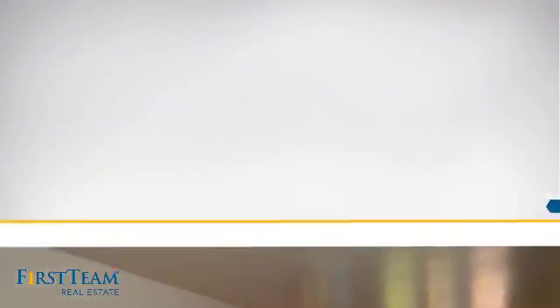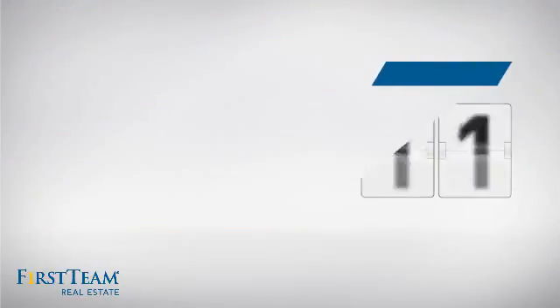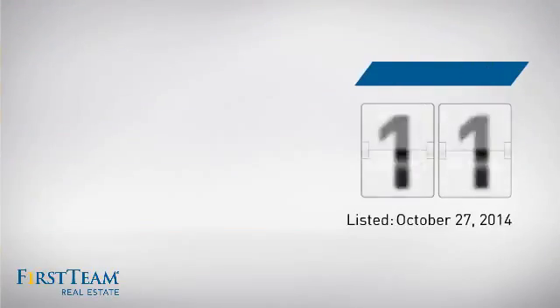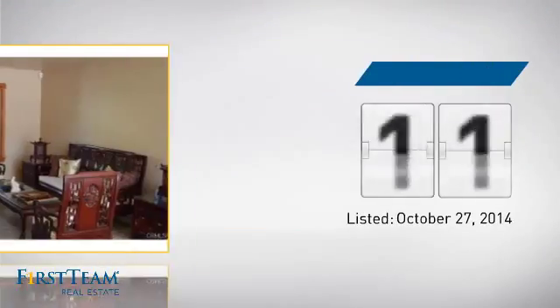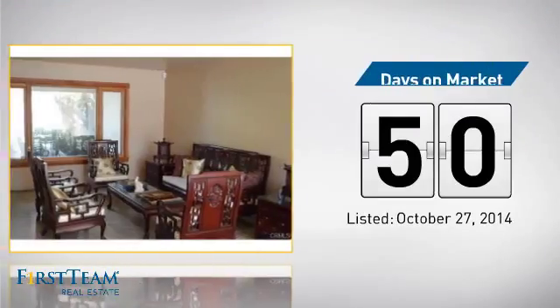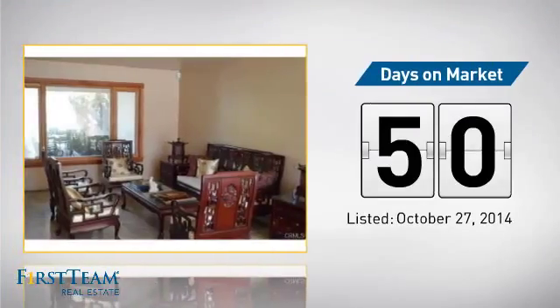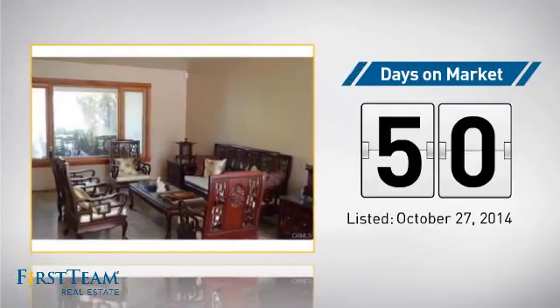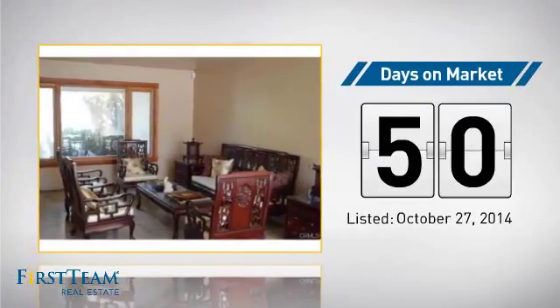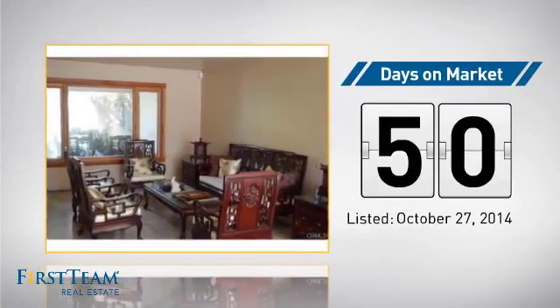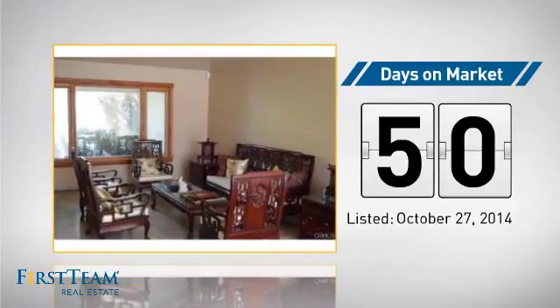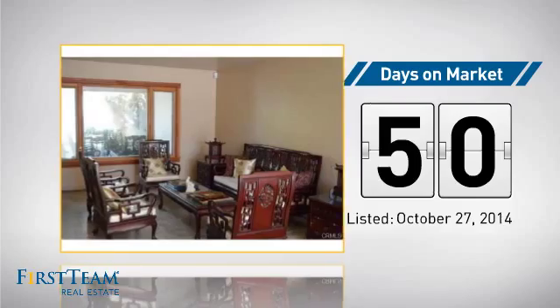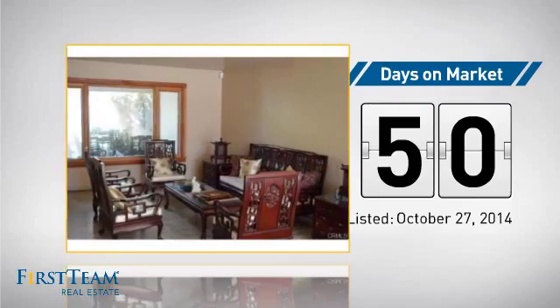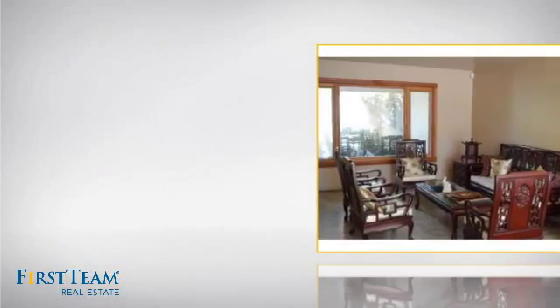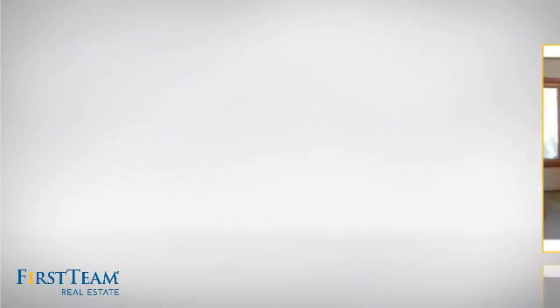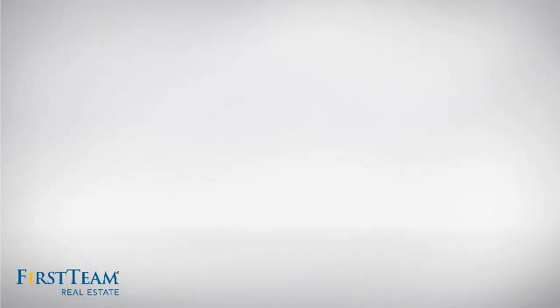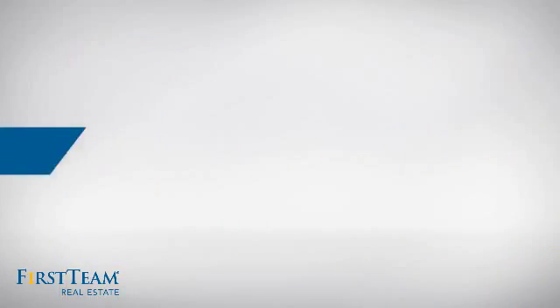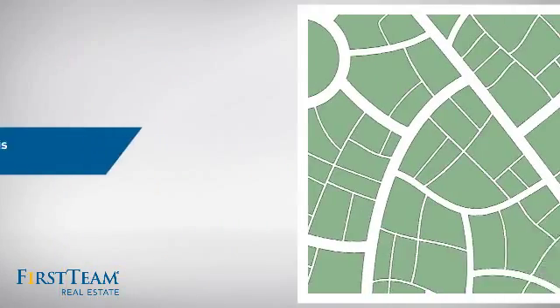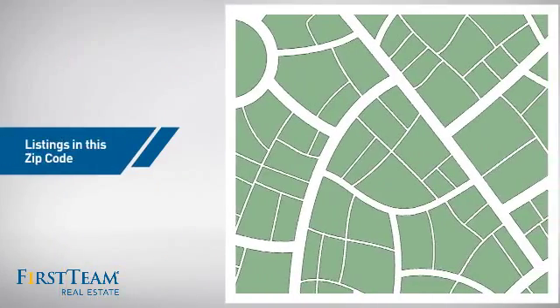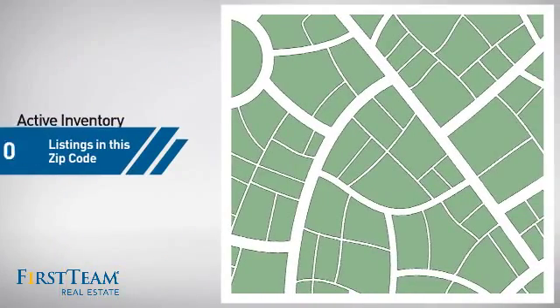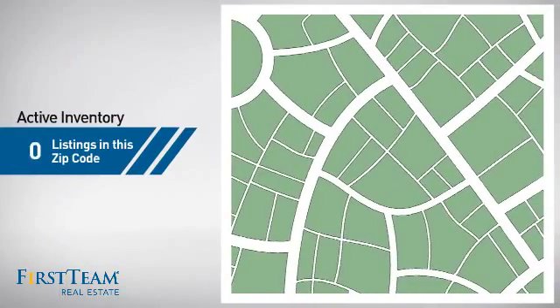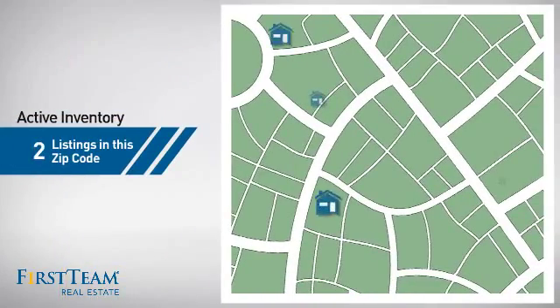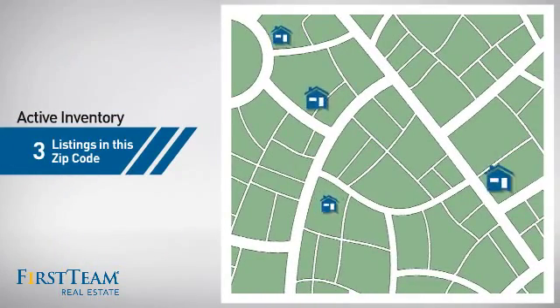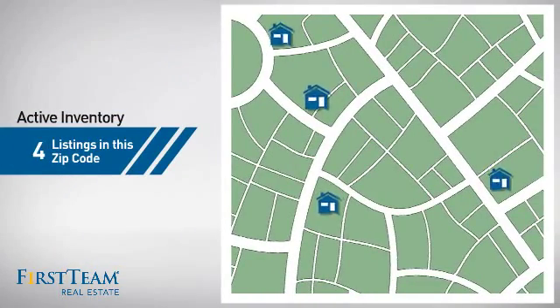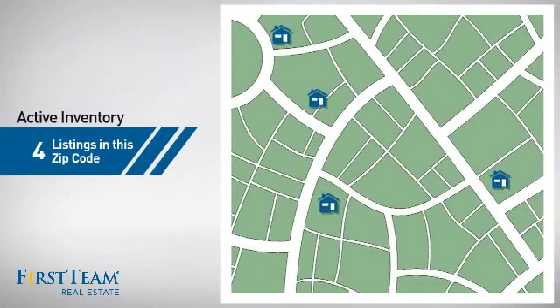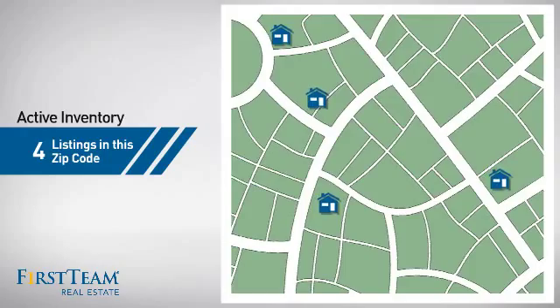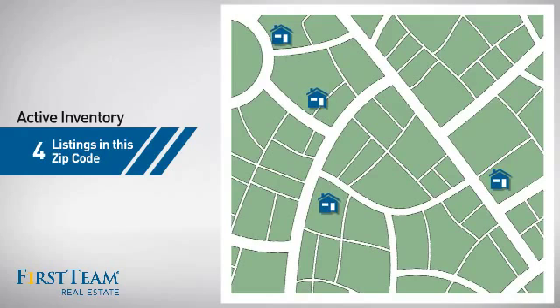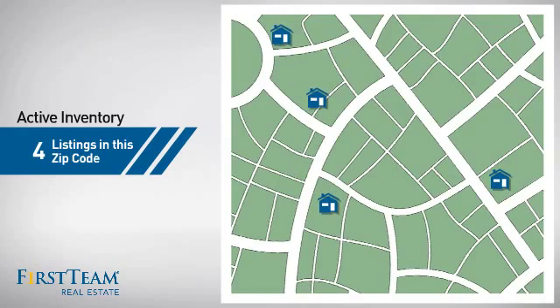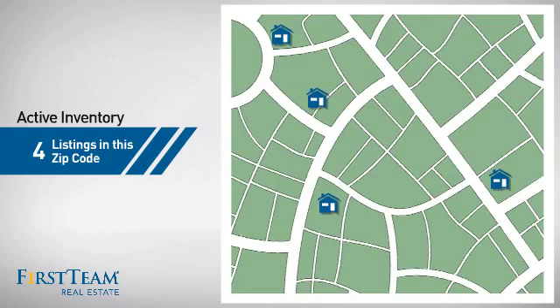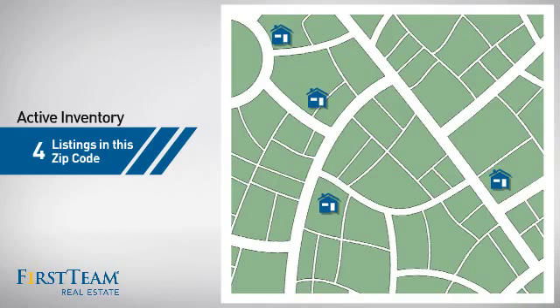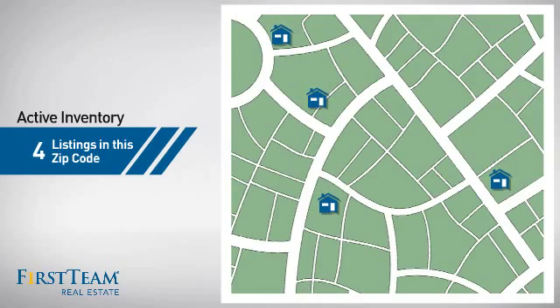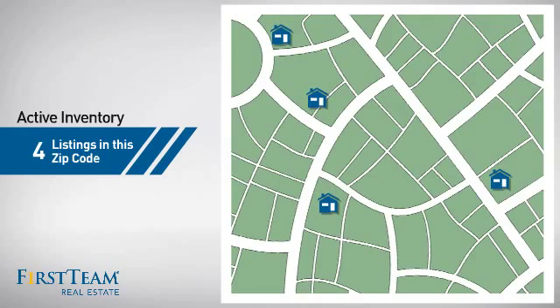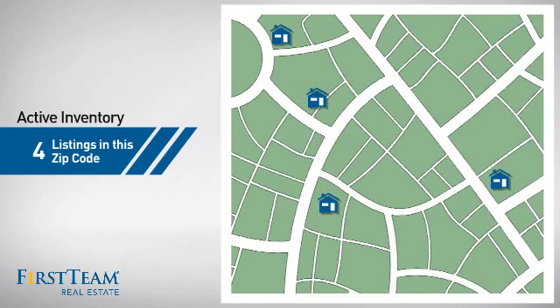It's been on the market since October. Wondering how it stacks up against the competition? There are now four homes on the market within this zip code.